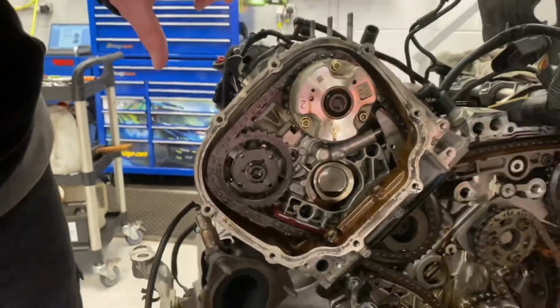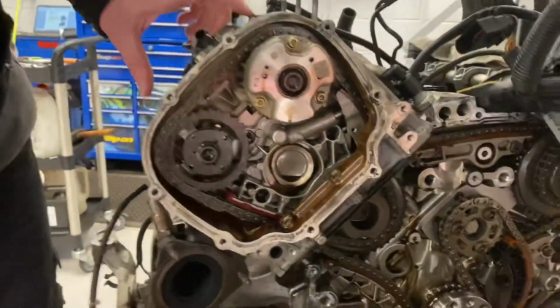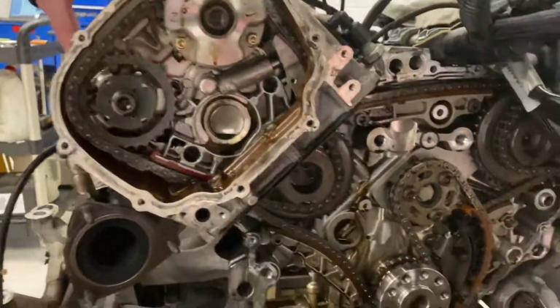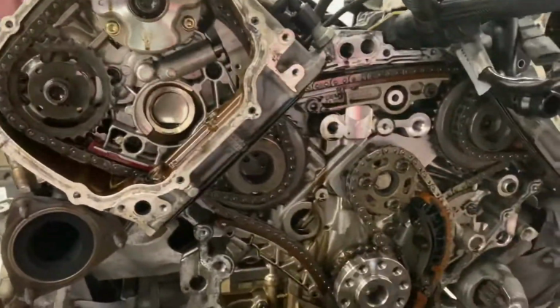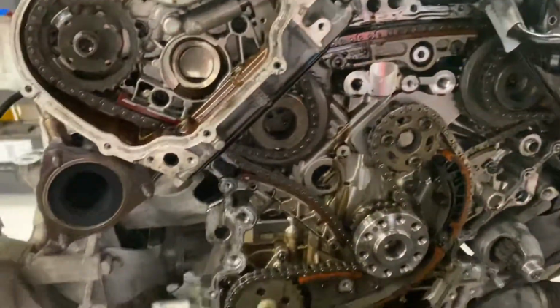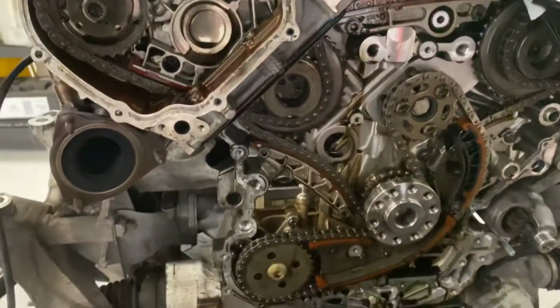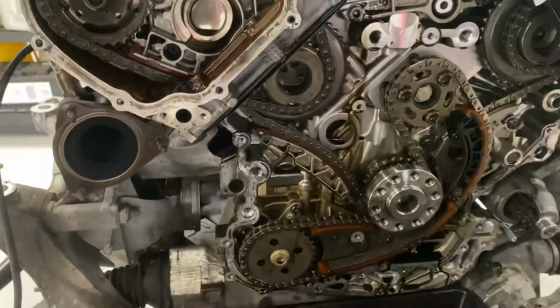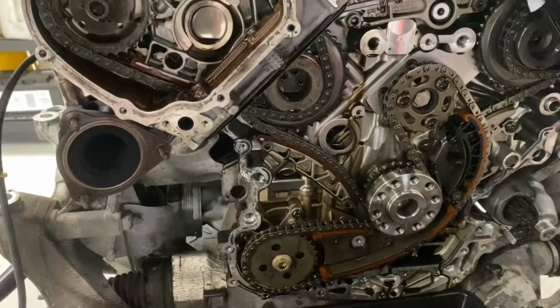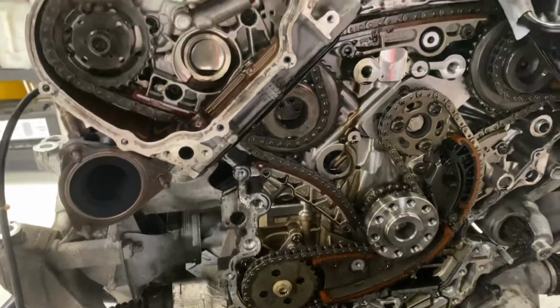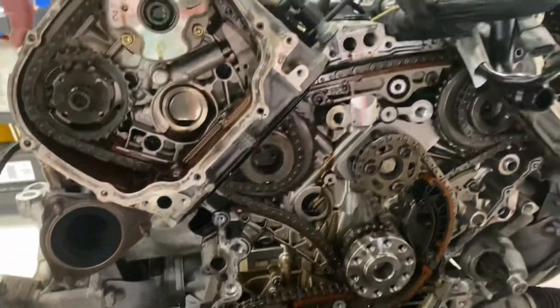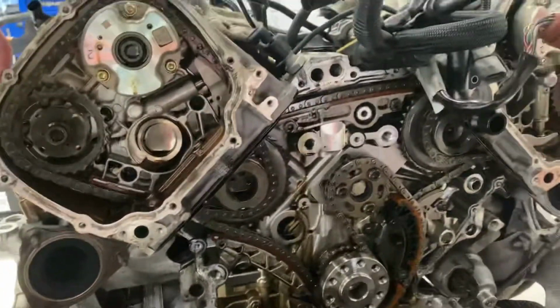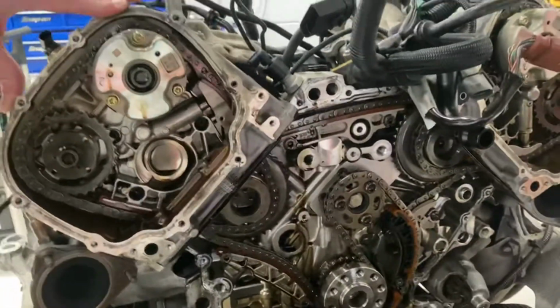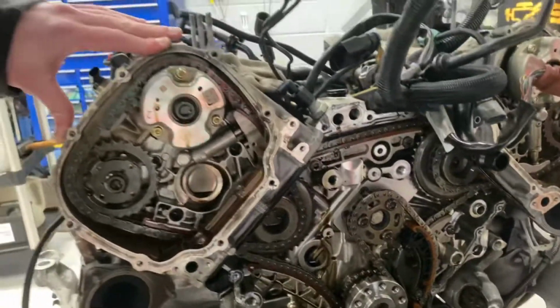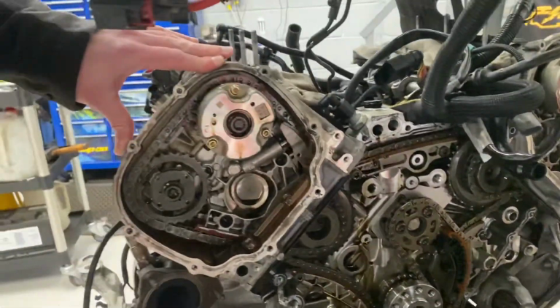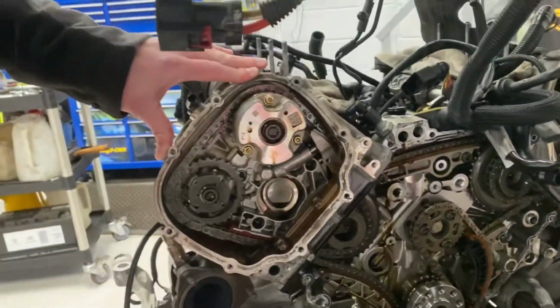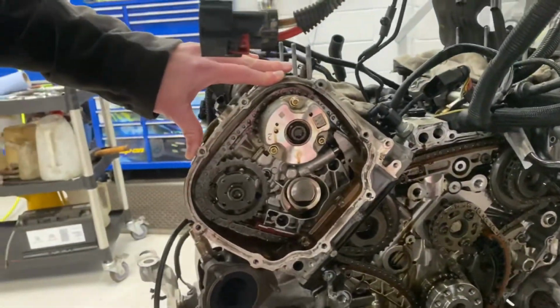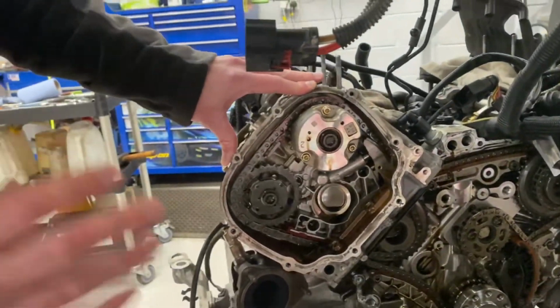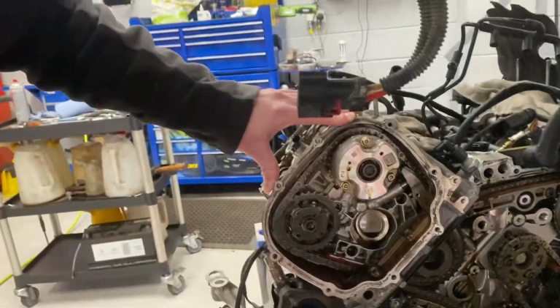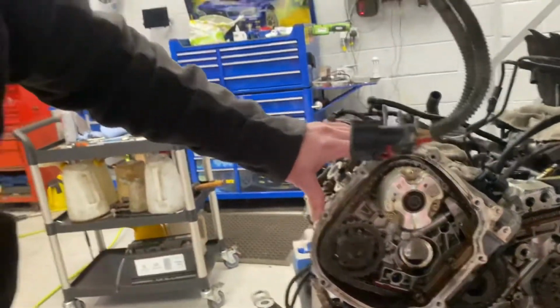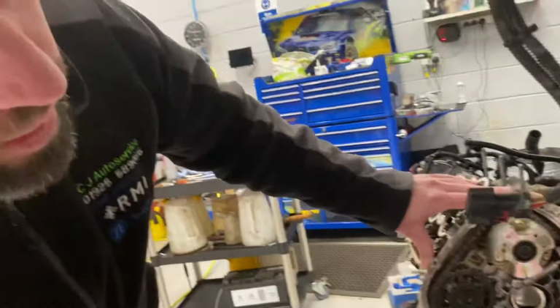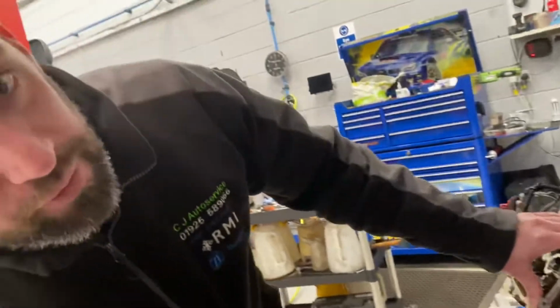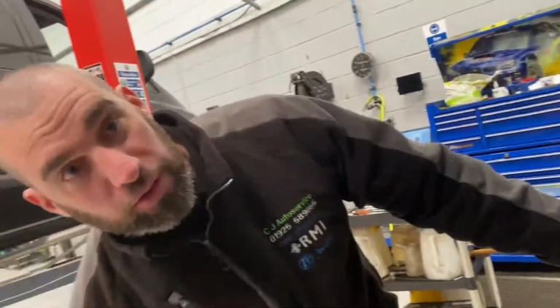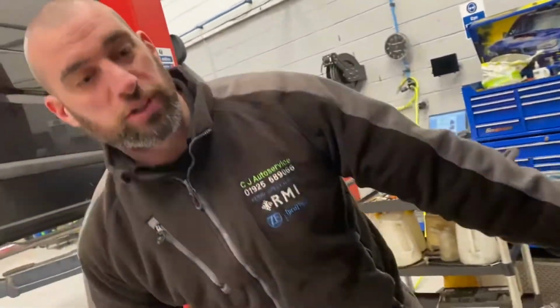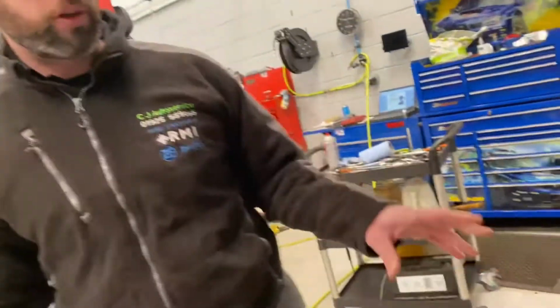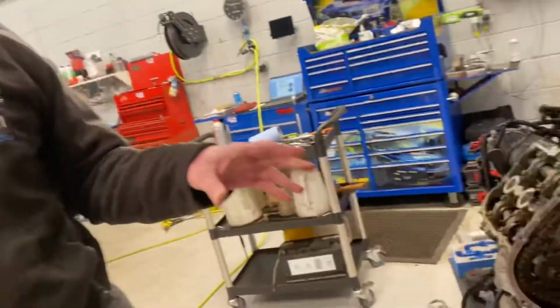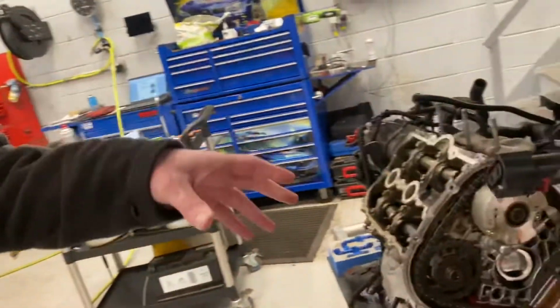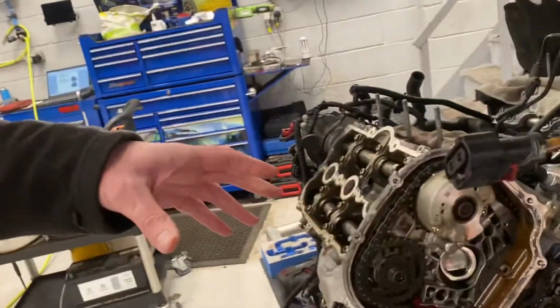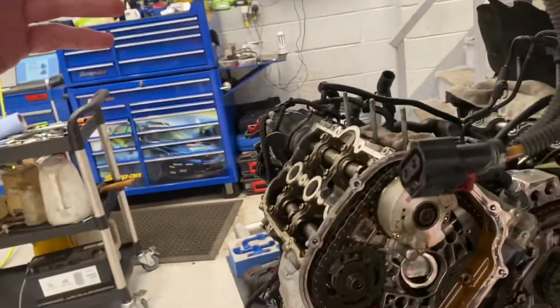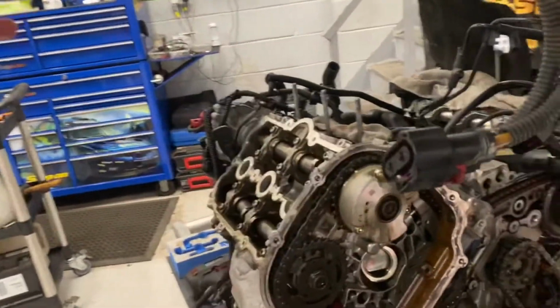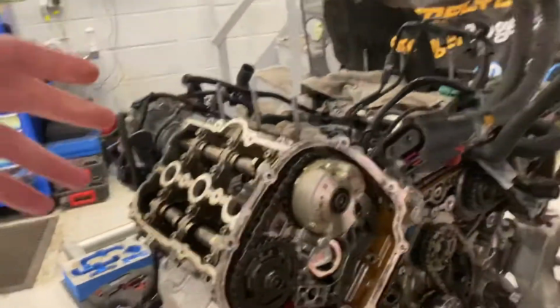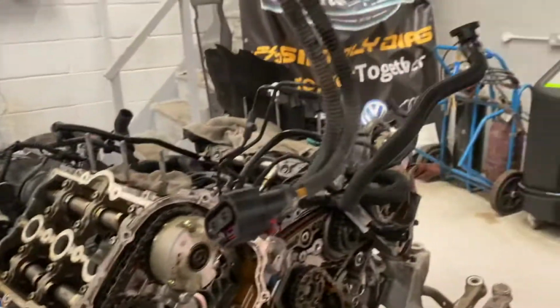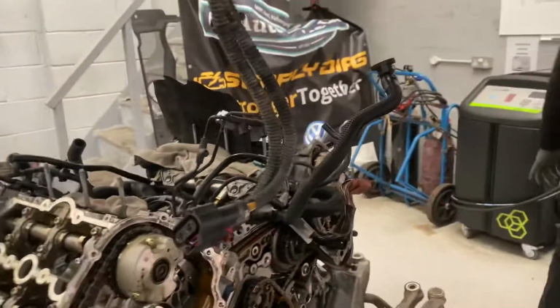We confirmed the timing was out, but then we didn't know why. And the only way to know why is to strip it all down — and this is where we're at. So we've stripped it all down, we've confirmed the fault, and now we're going to repair it.